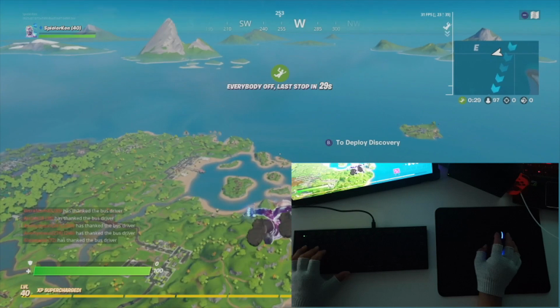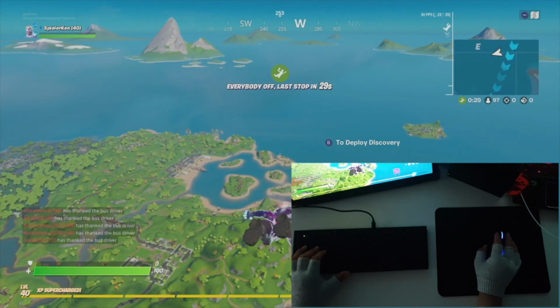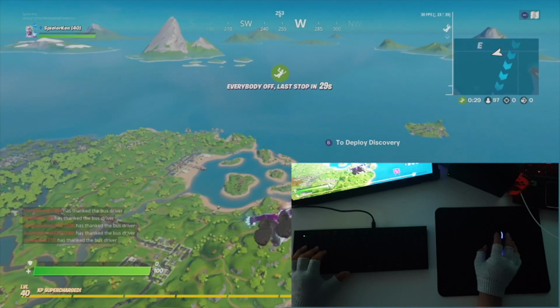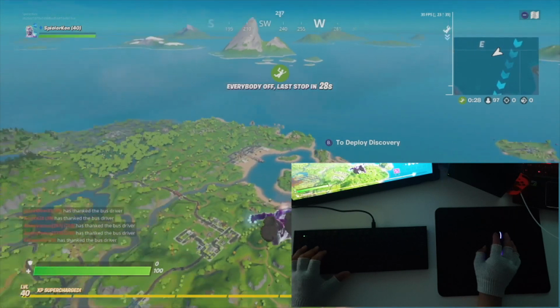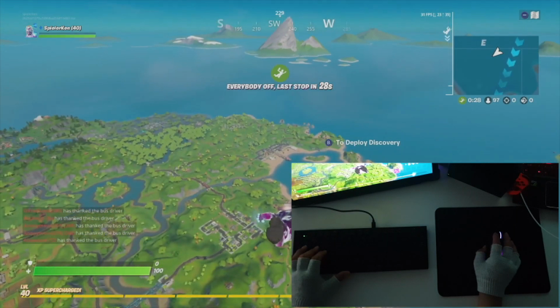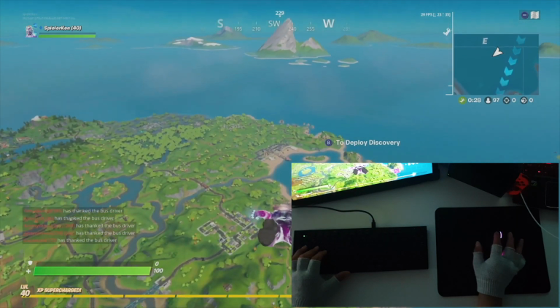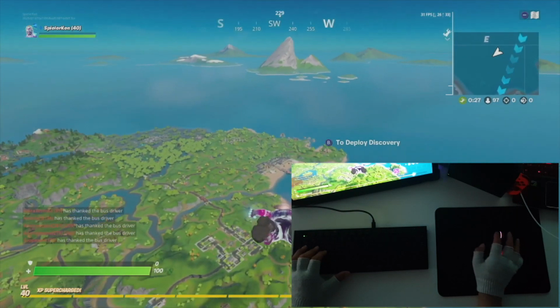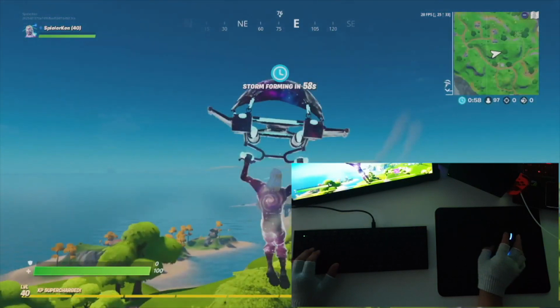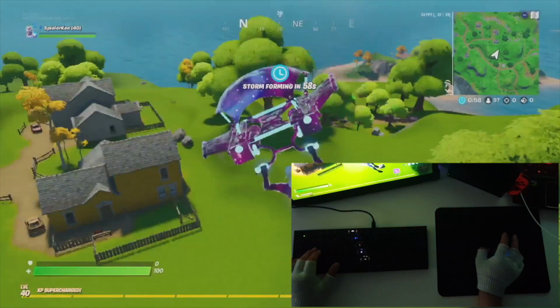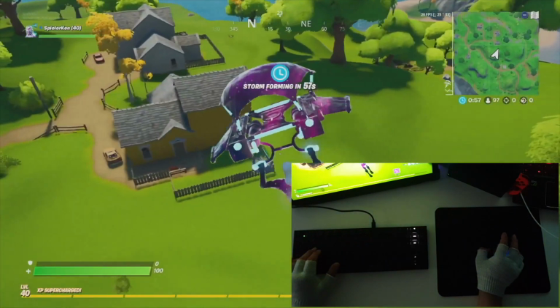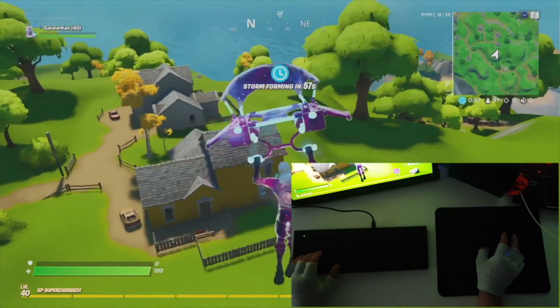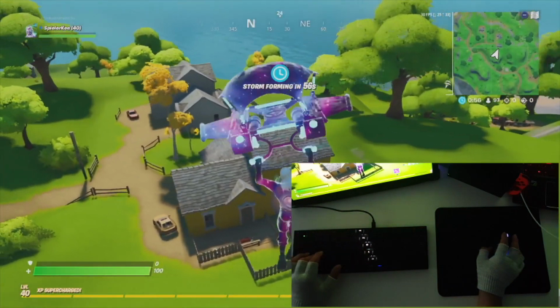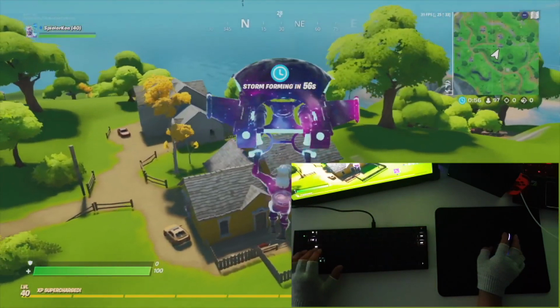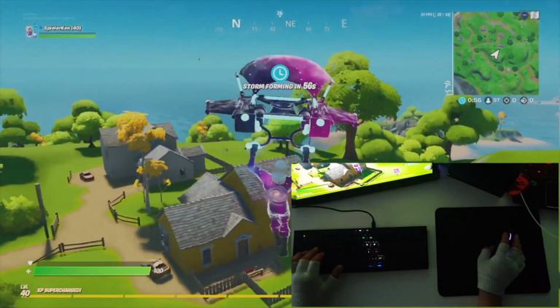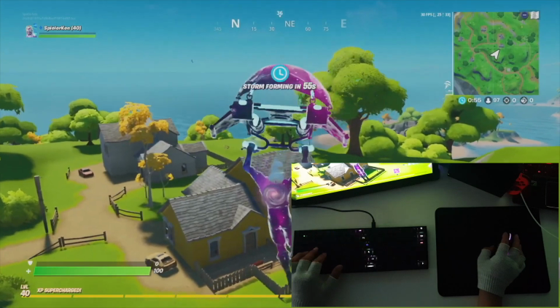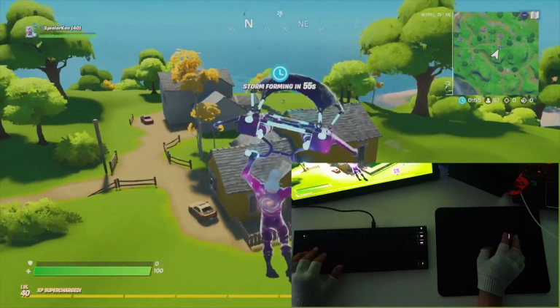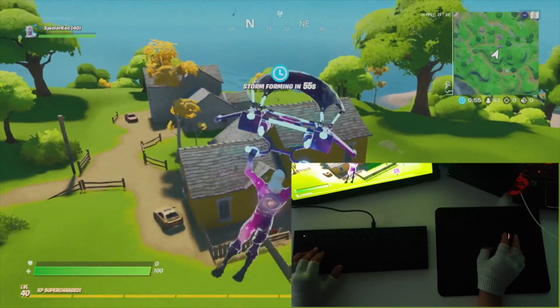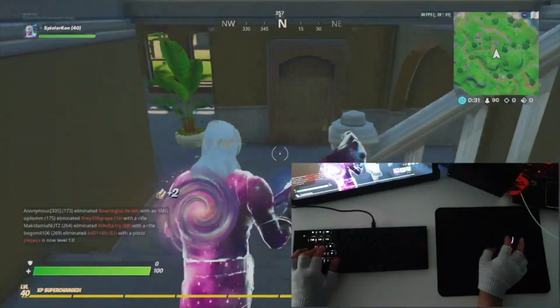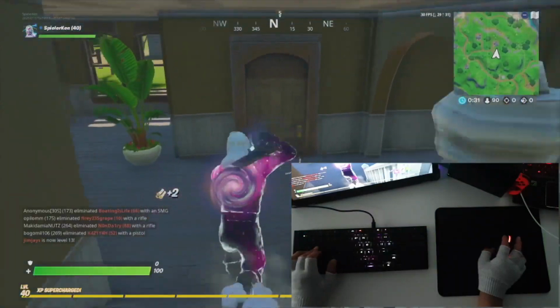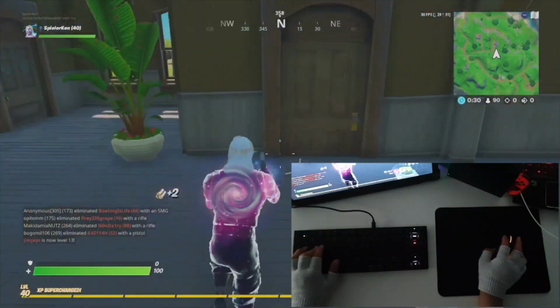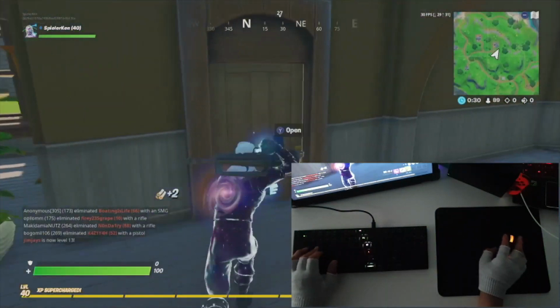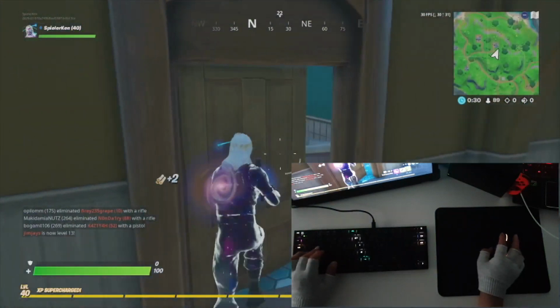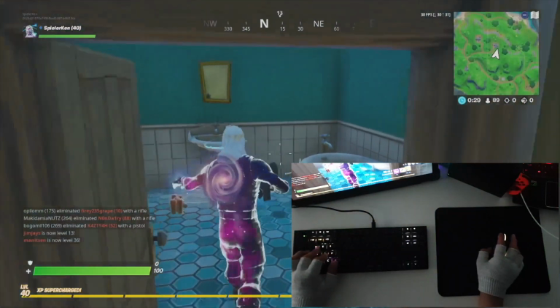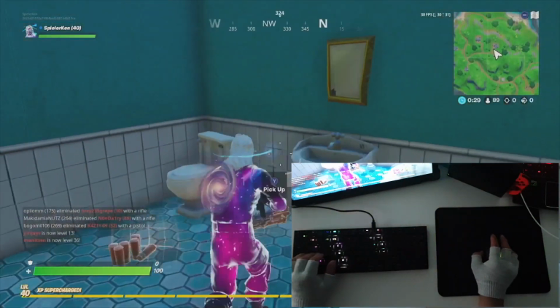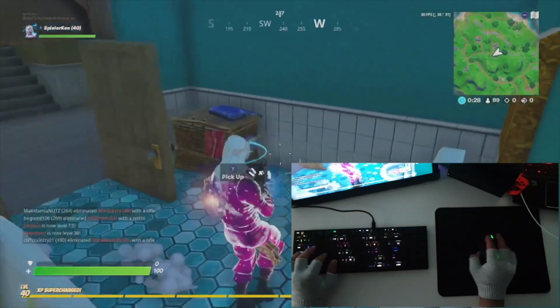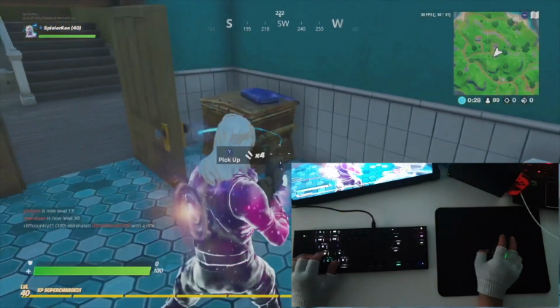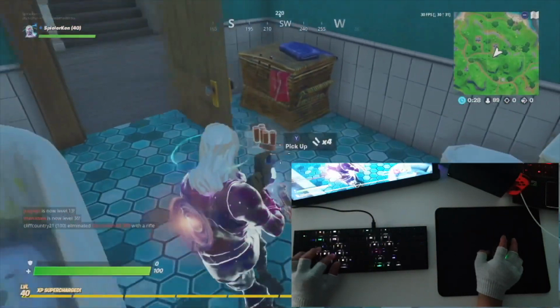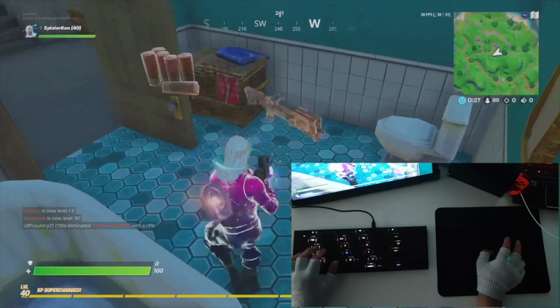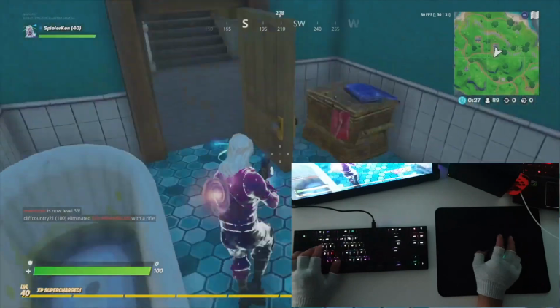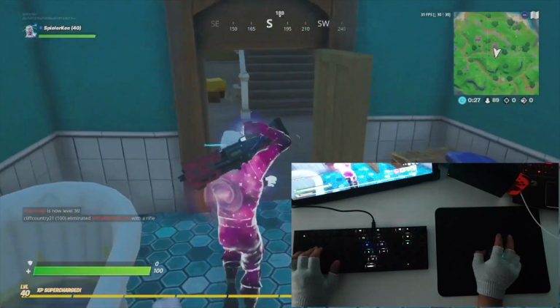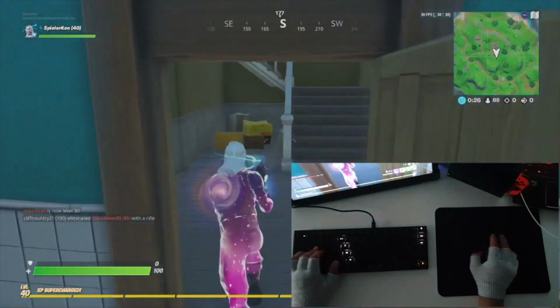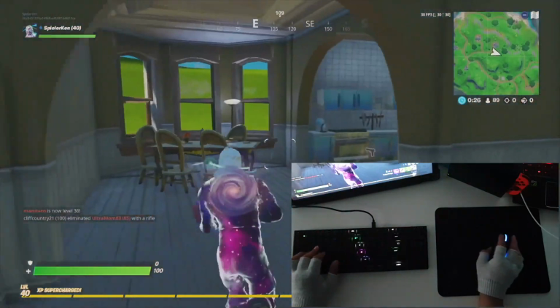Out of the box, I think Fortnite is really good with keyboard and mouse, especially for Sim Apex. Maybe it's because I'm using a good keyboard and mouse. Let's go for another game.